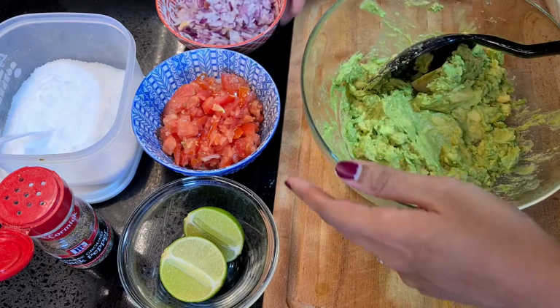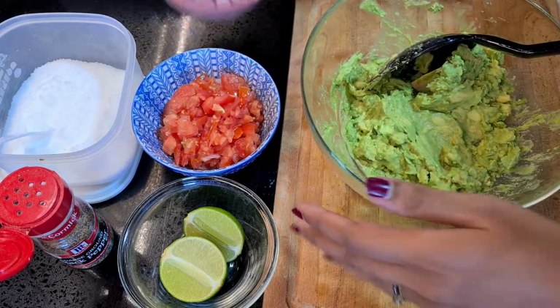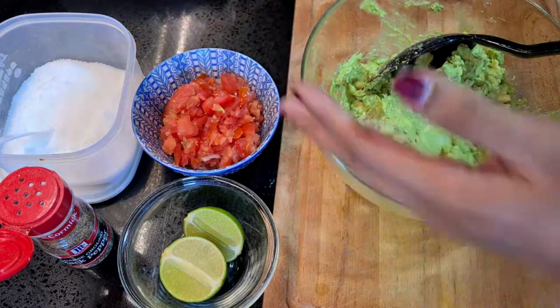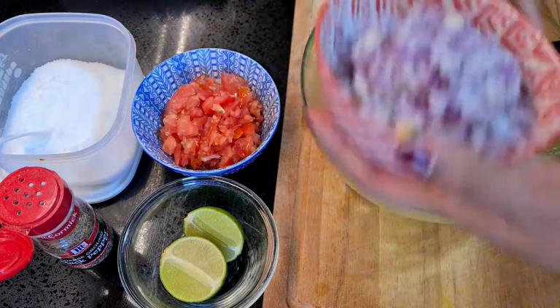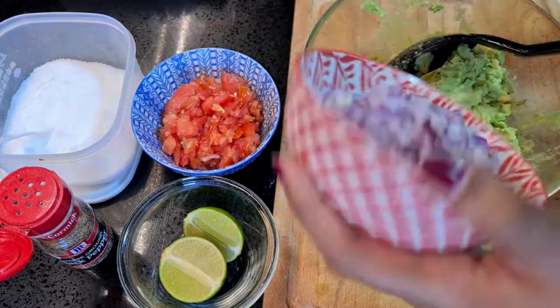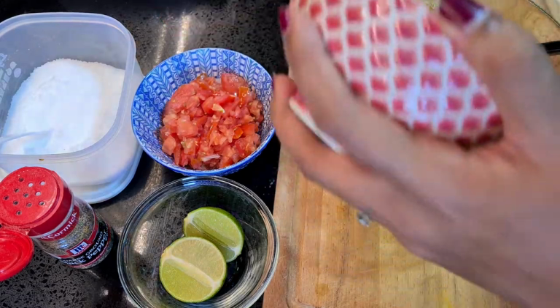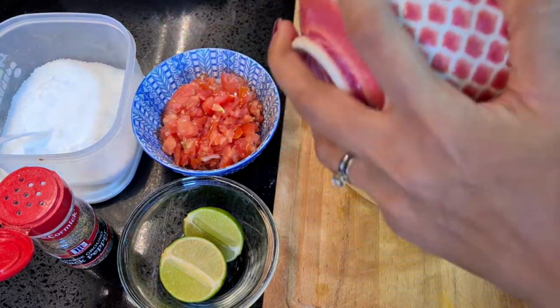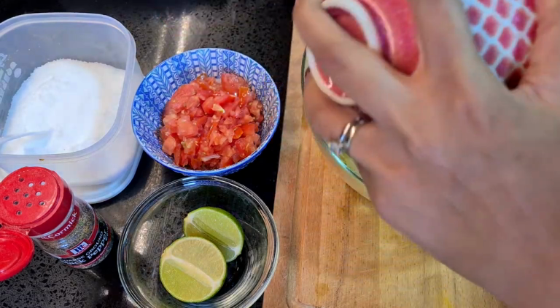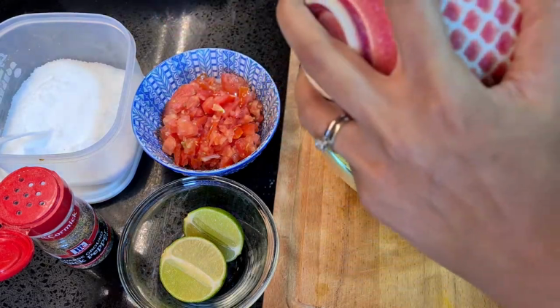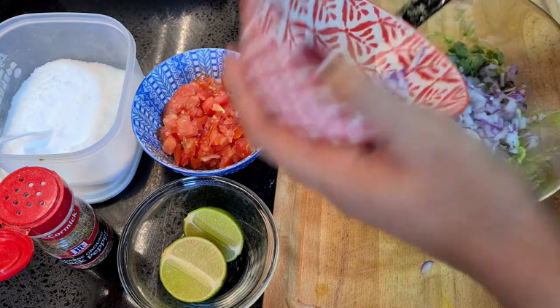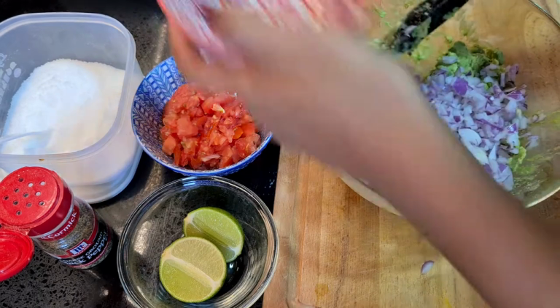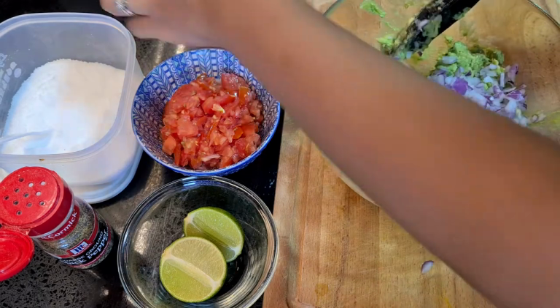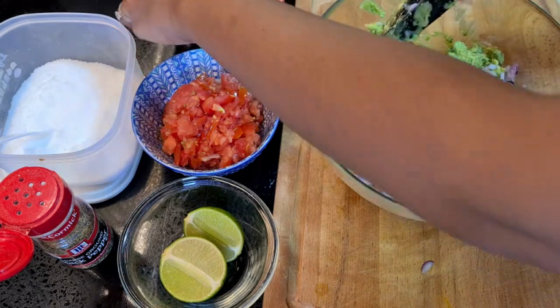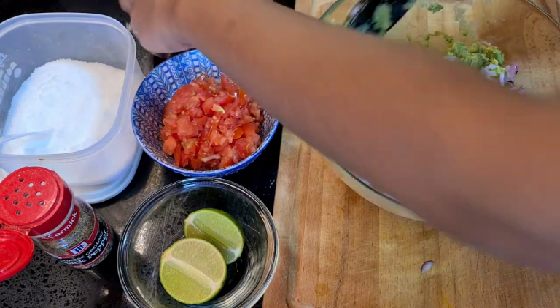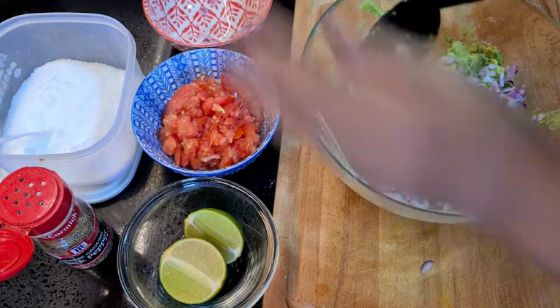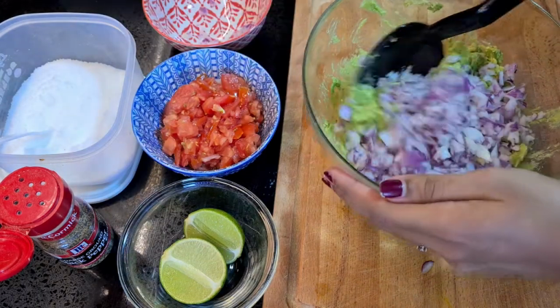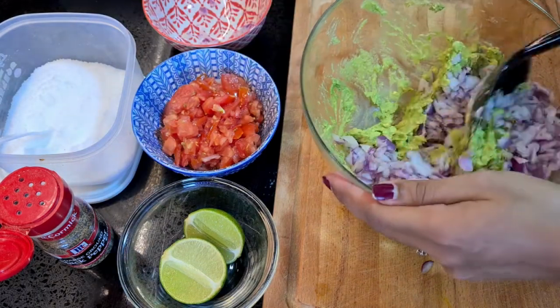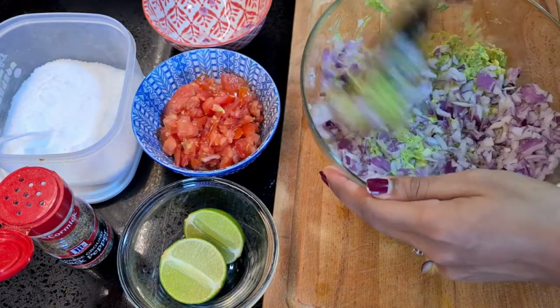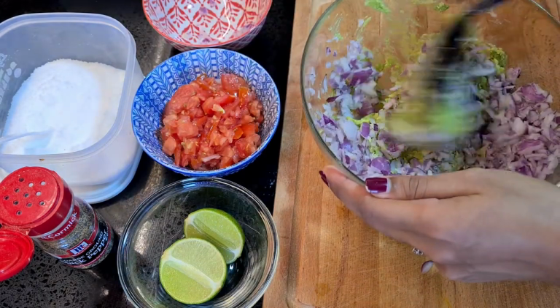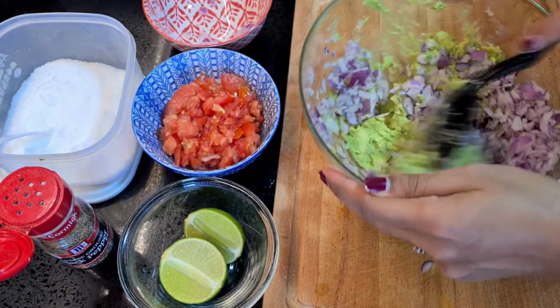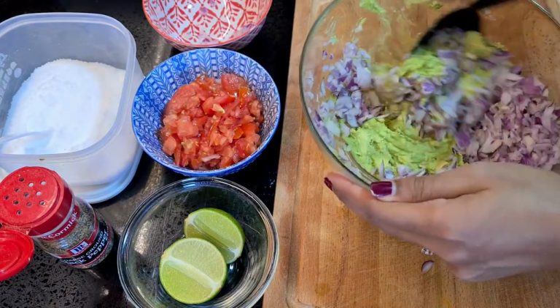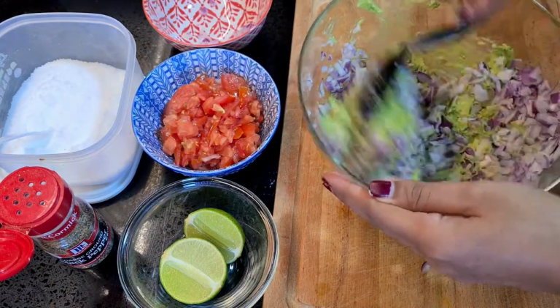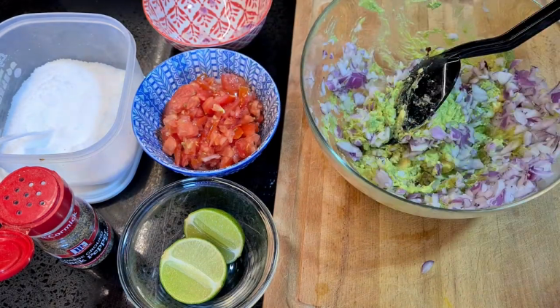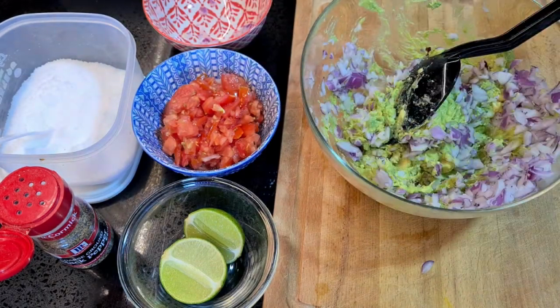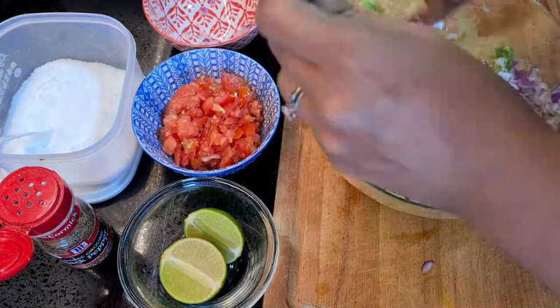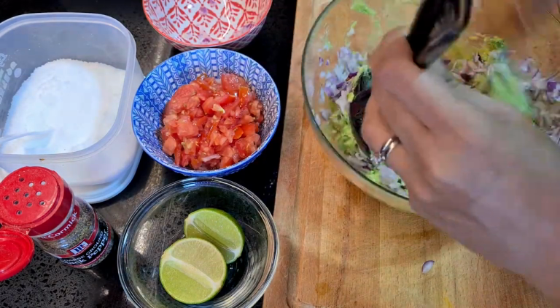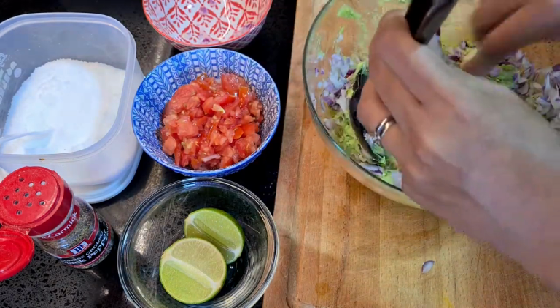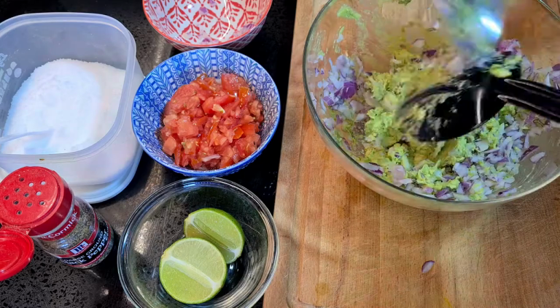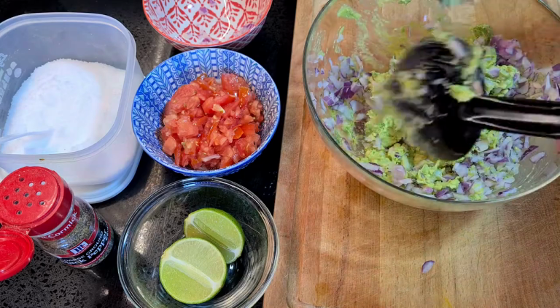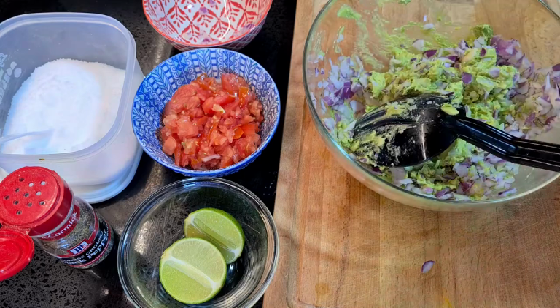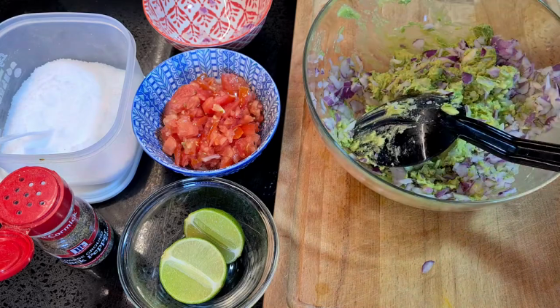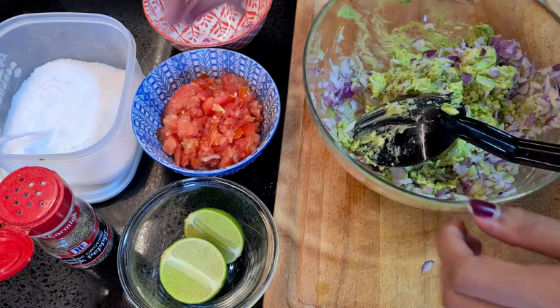We're gonna start adding in our diced red onions into the bowl and just gently fold them in. Before we start adding in our diced tomatoes.